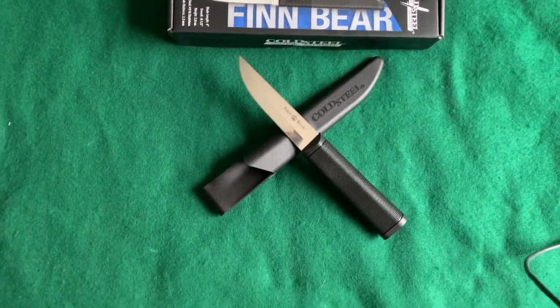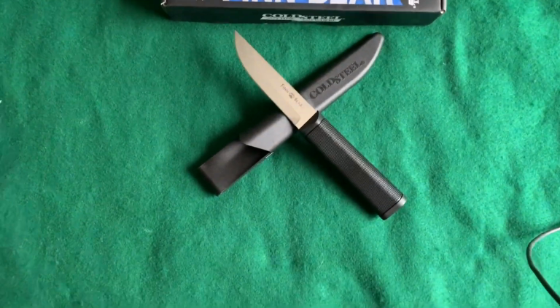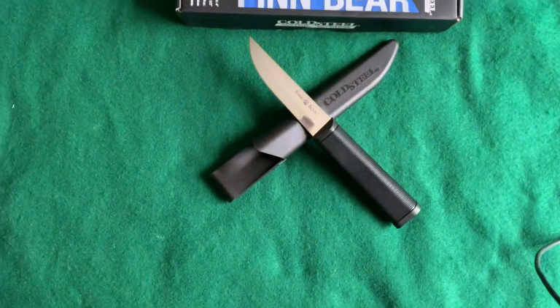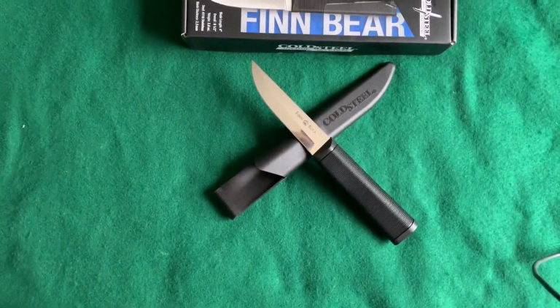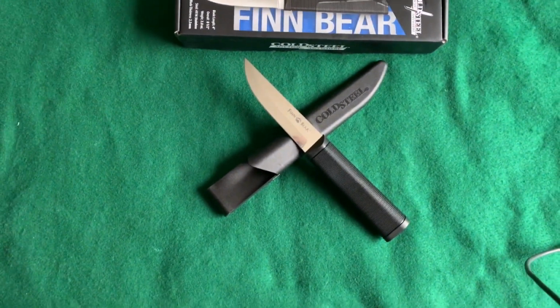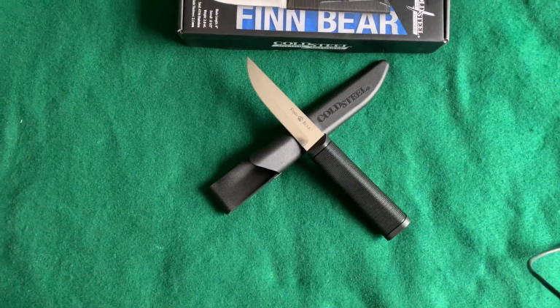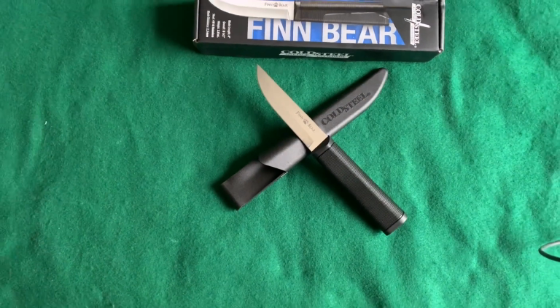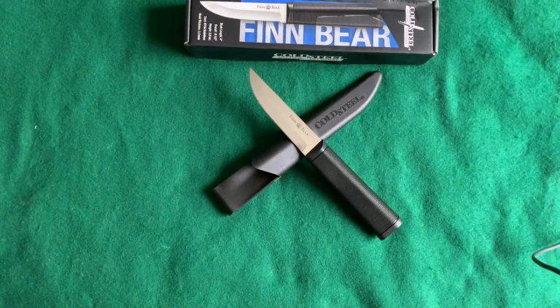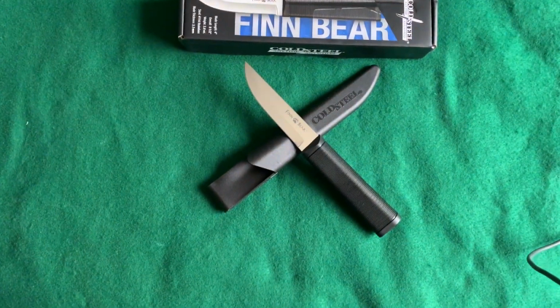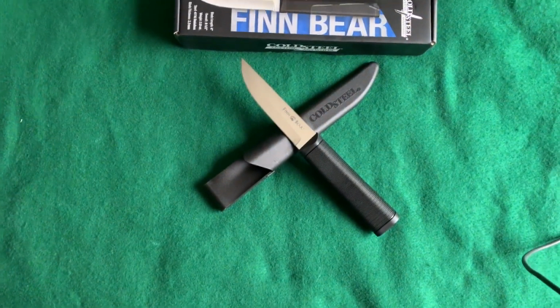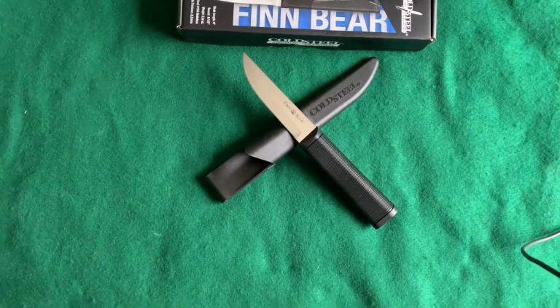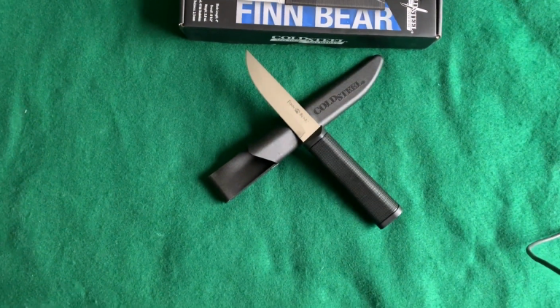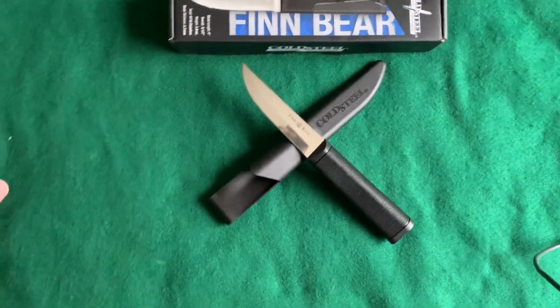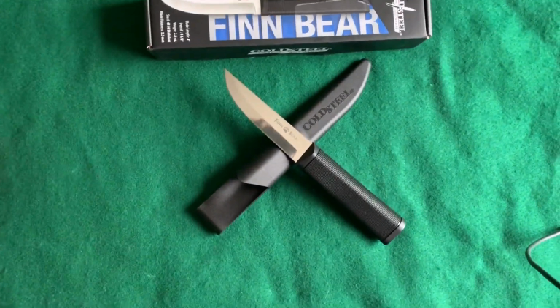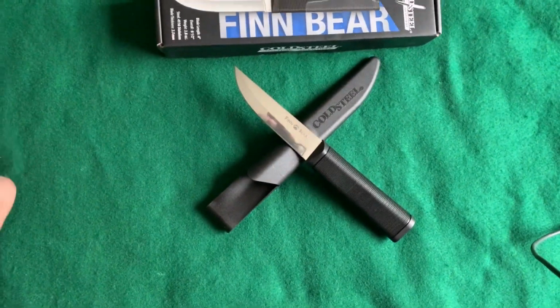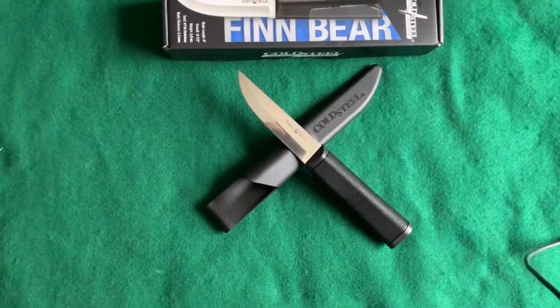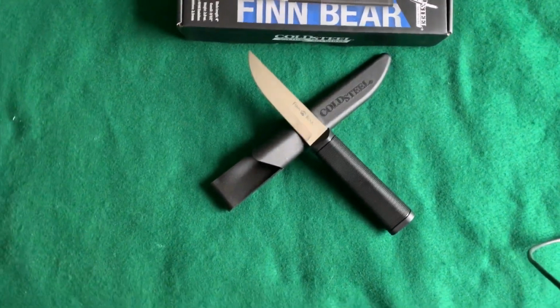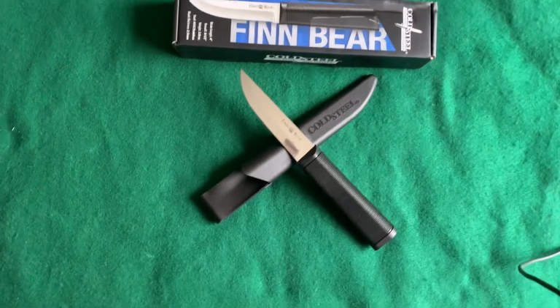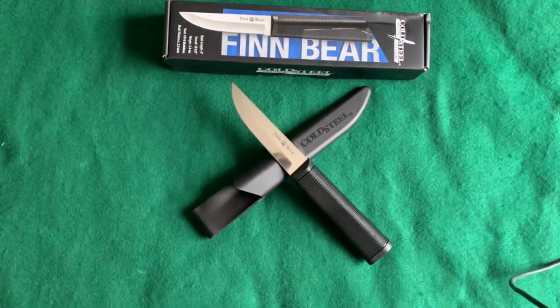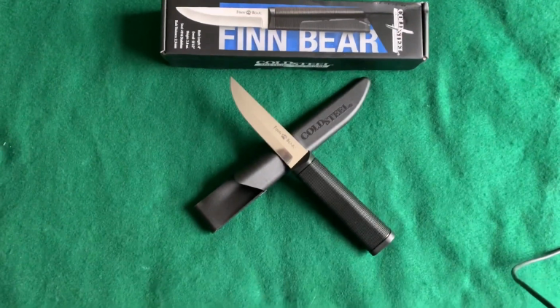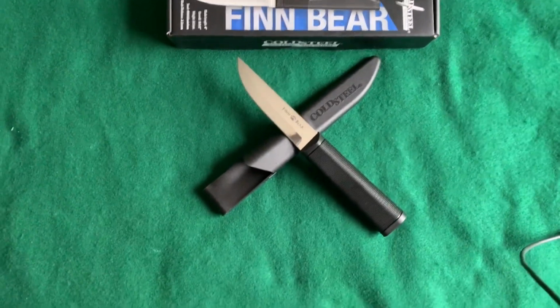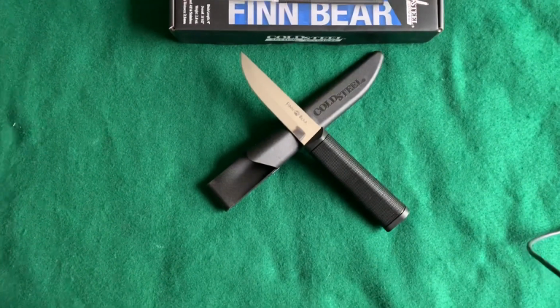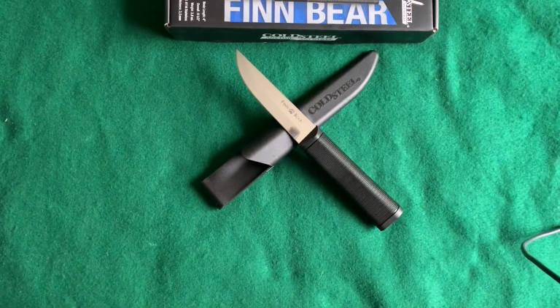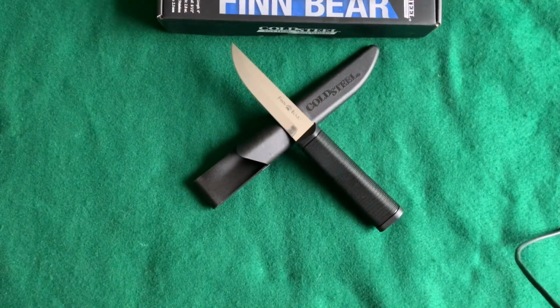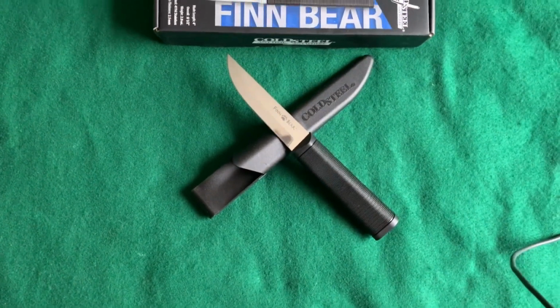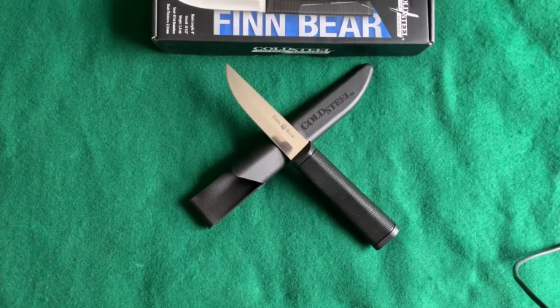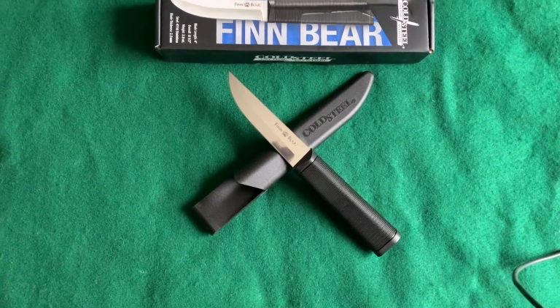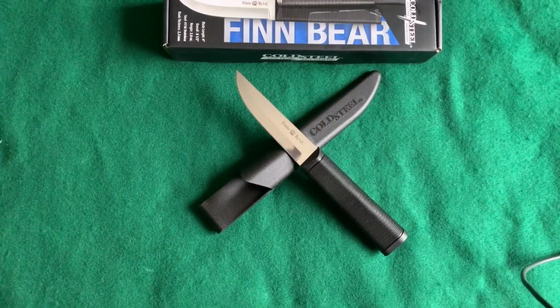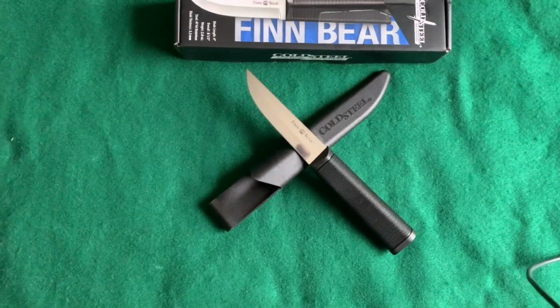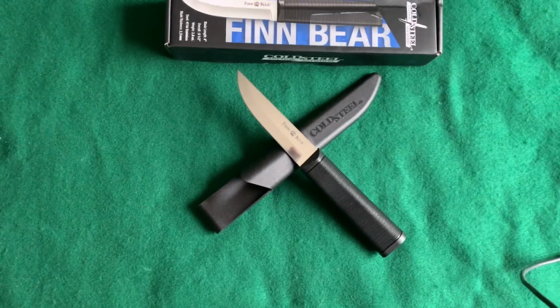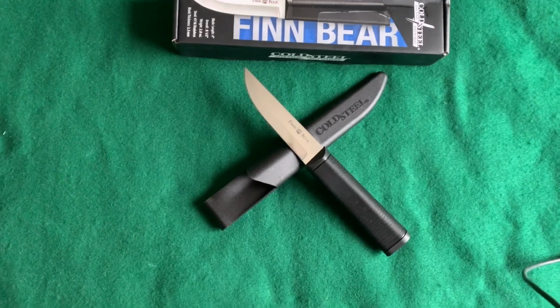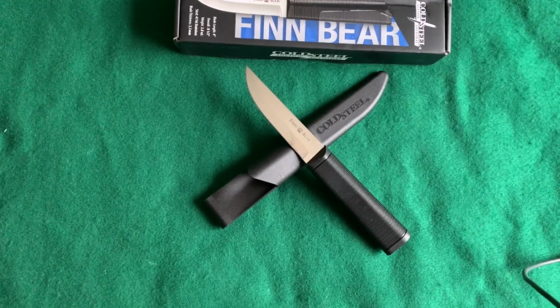It did pass the paper cutting test pretty good. It's about as sharp as any Mora you would get. I'll do a knife comparison test with some Moras and stuff just to show you about the size of this knife.